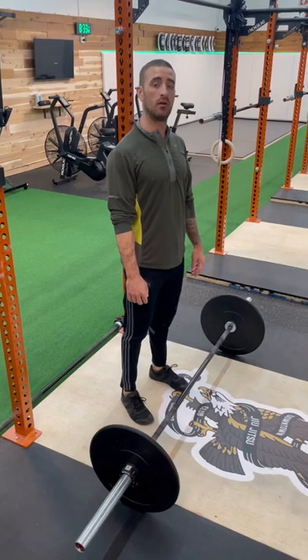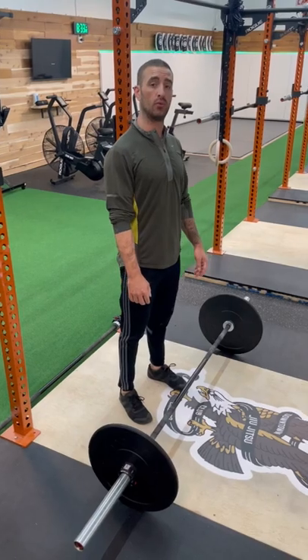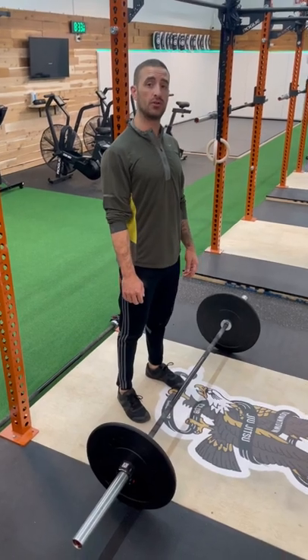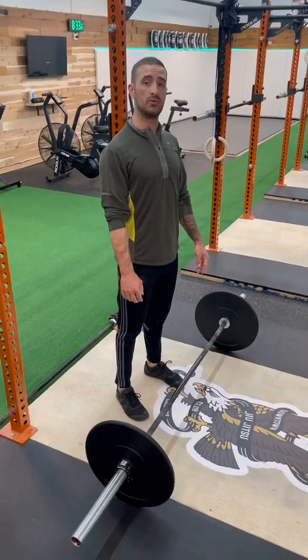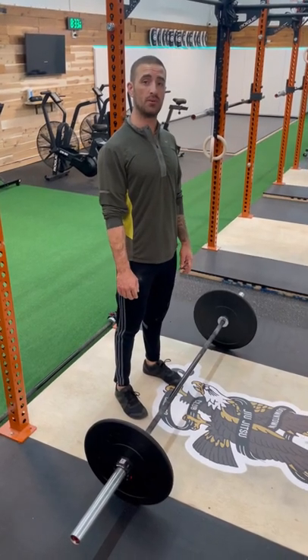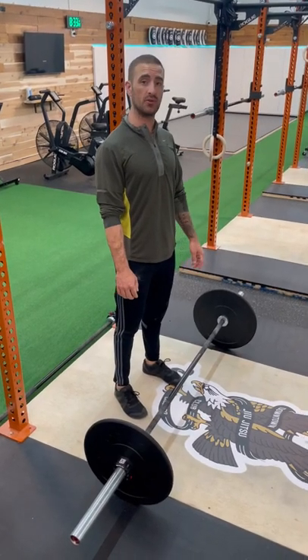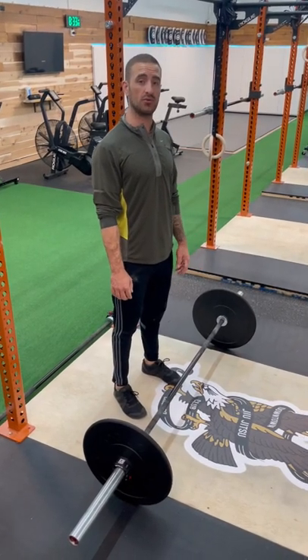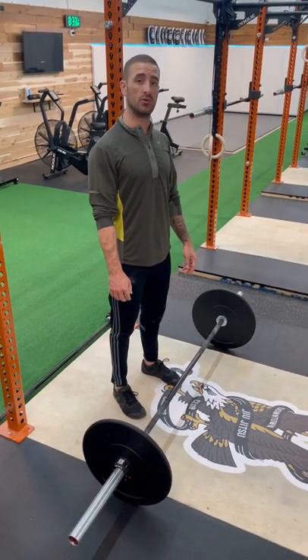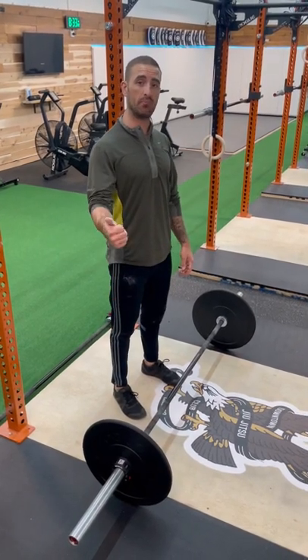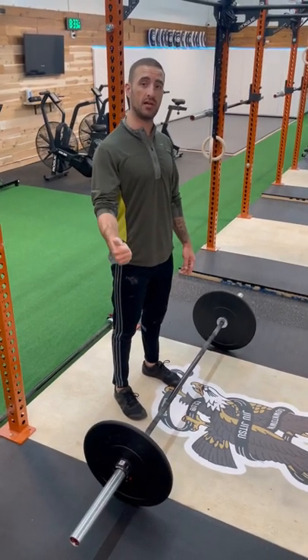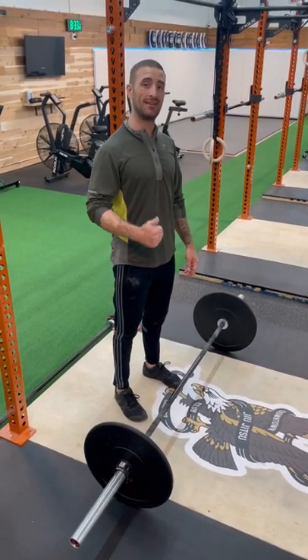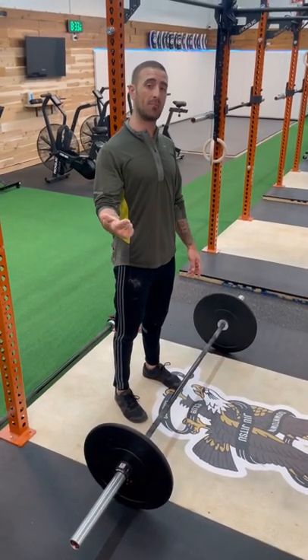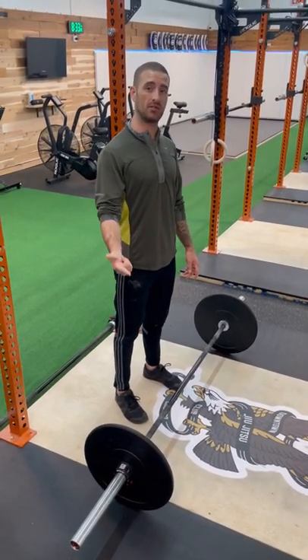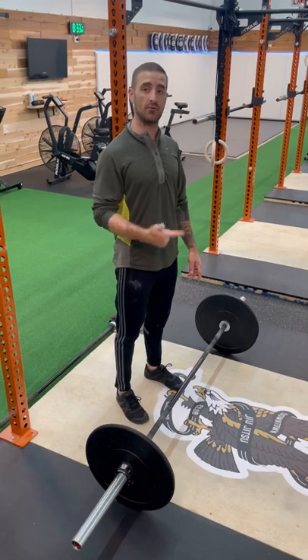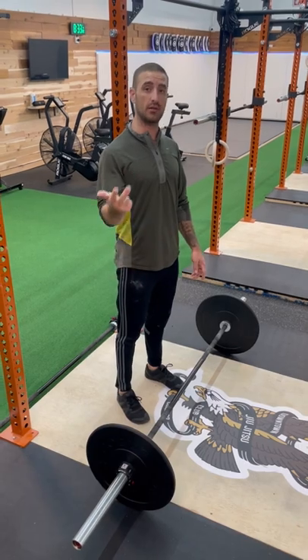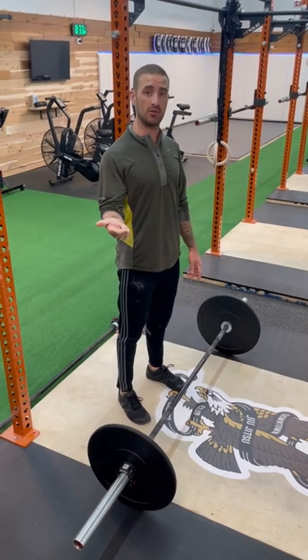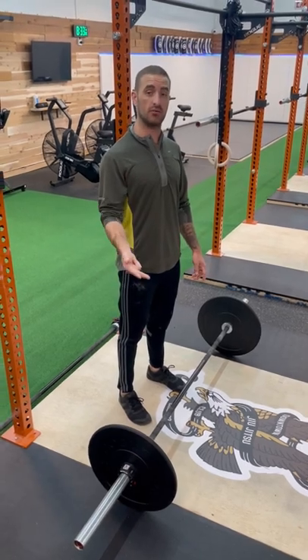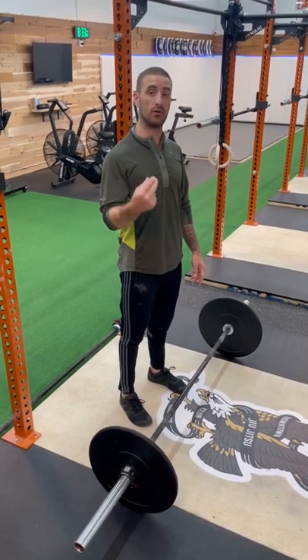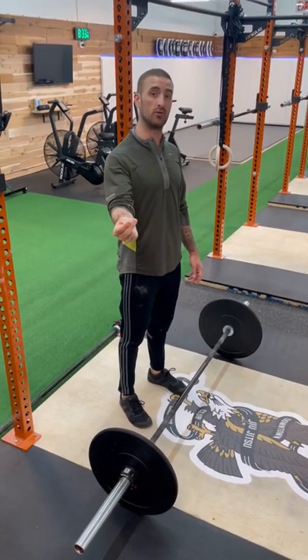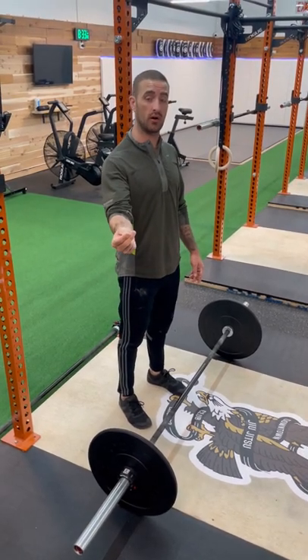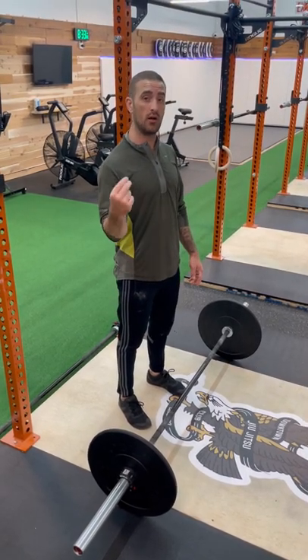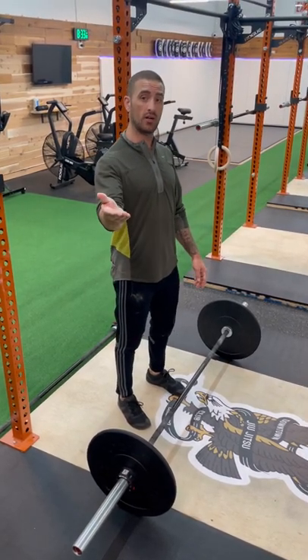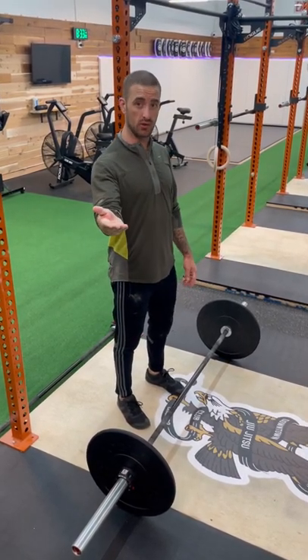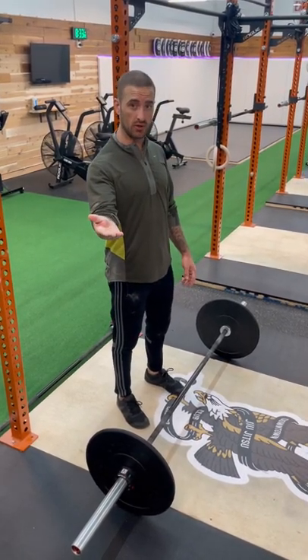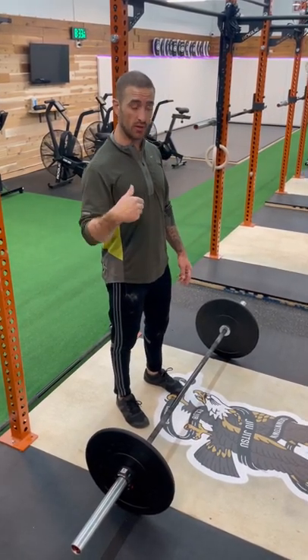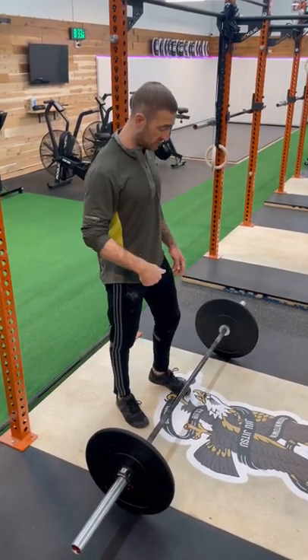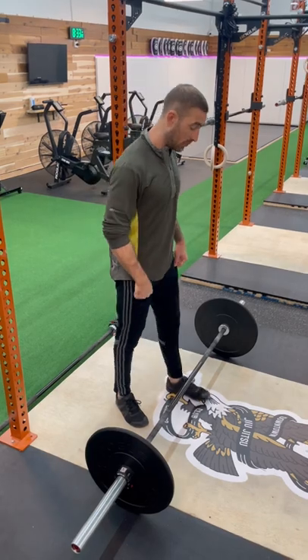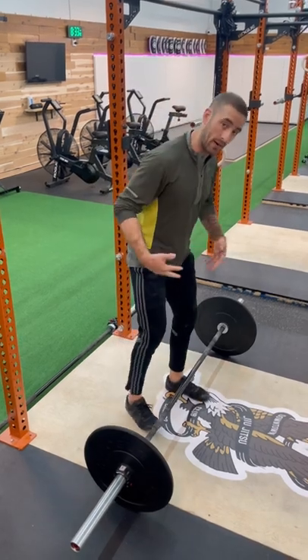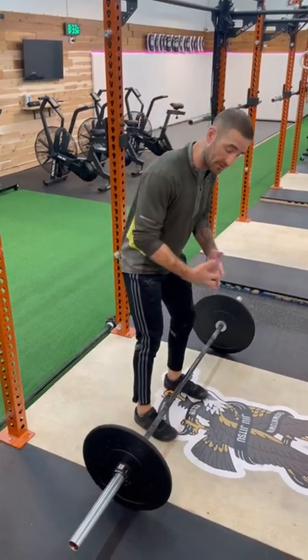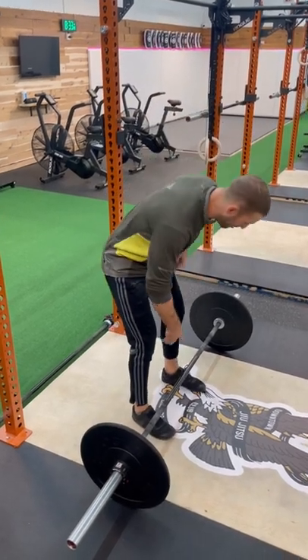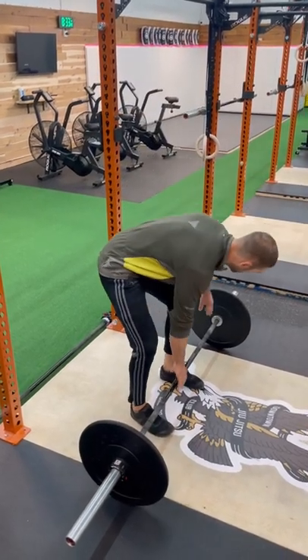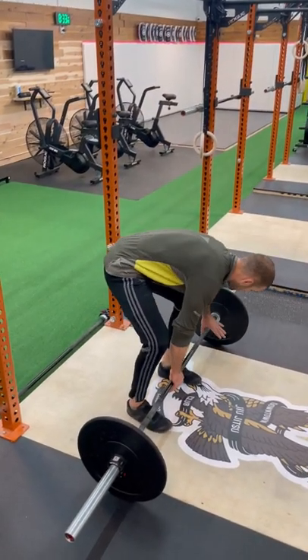For the reverse reposition power snatch, we're going to do the hip power snatch, the hang power snatch, and finally the power snatch. If we don't know what those lifts are, watch those videos first. For the rest of us, we're going to combine them in this complex, just like so.